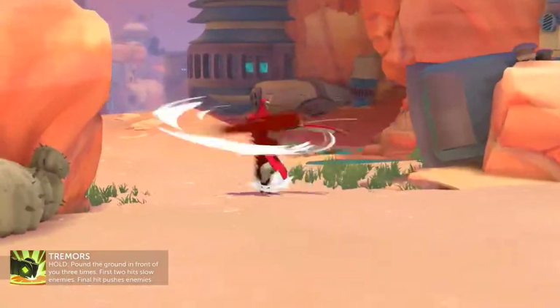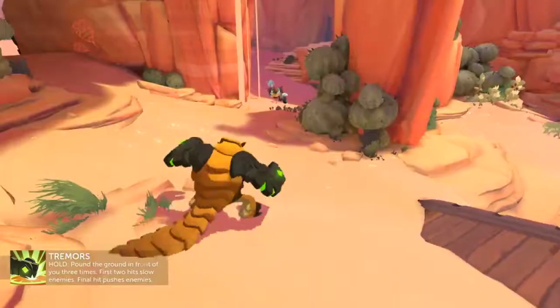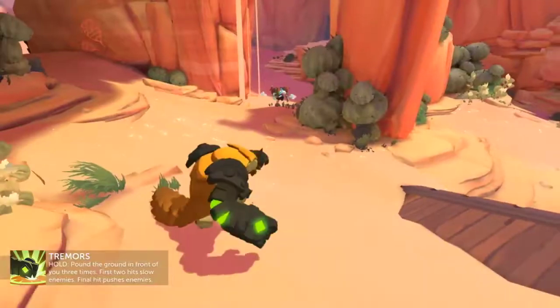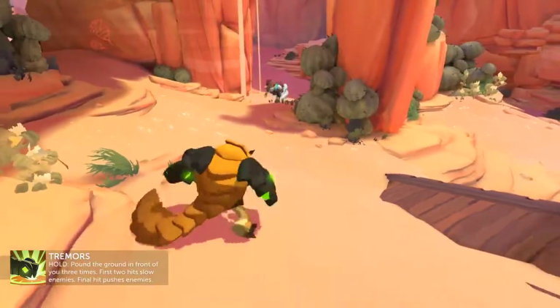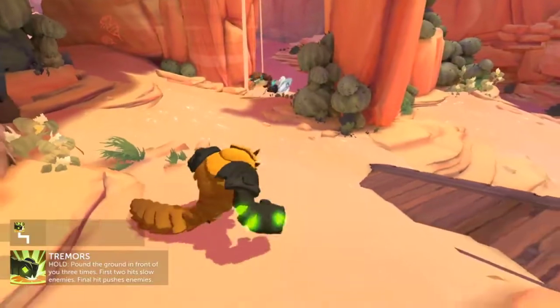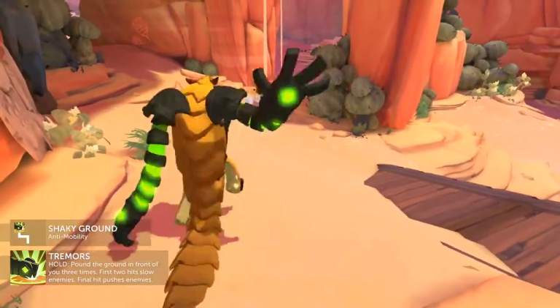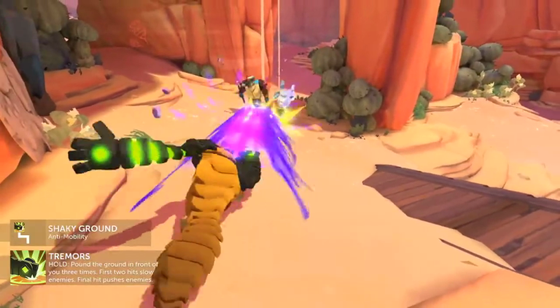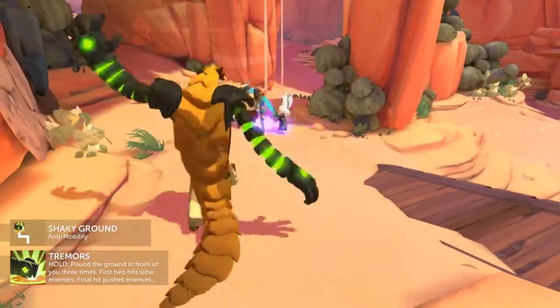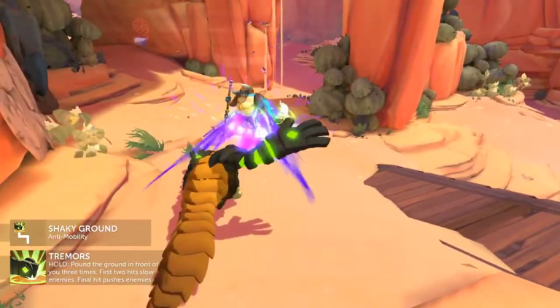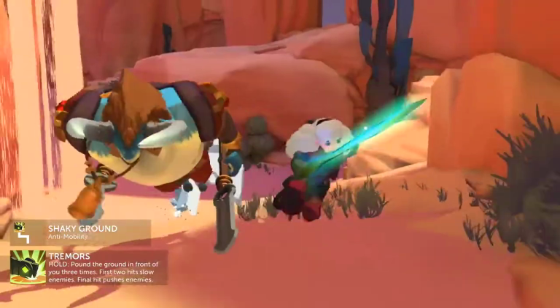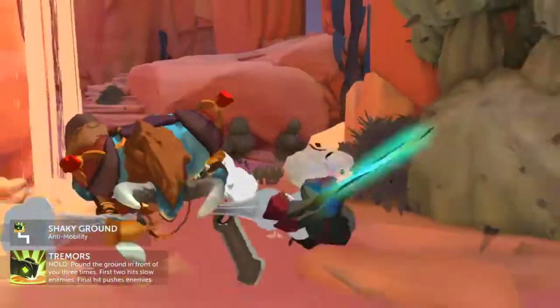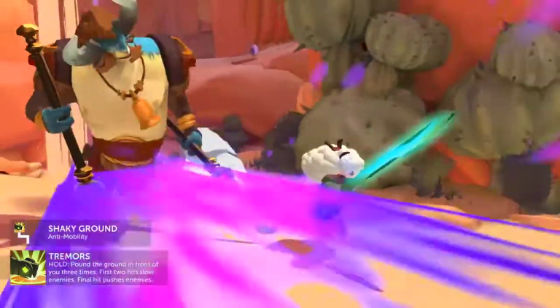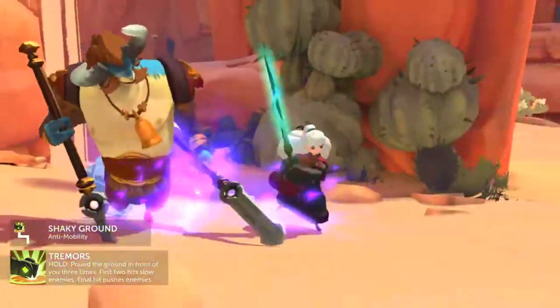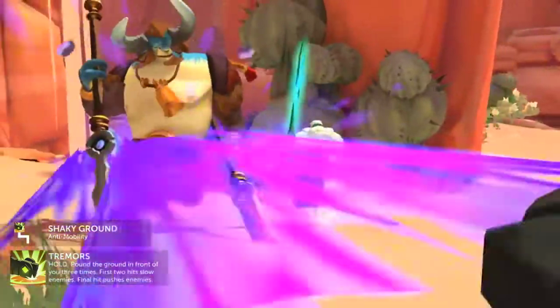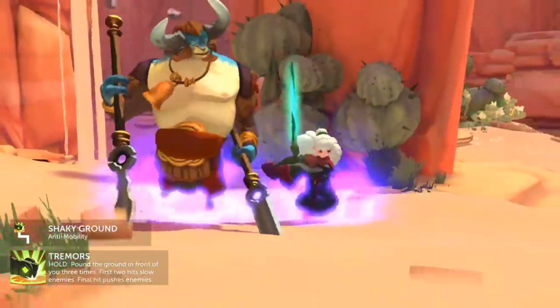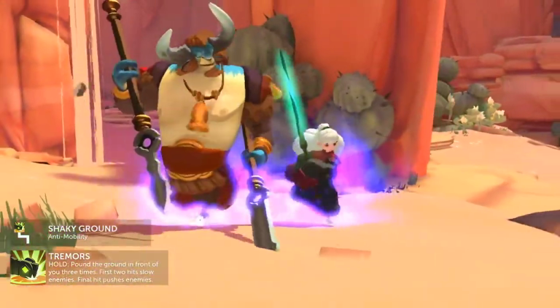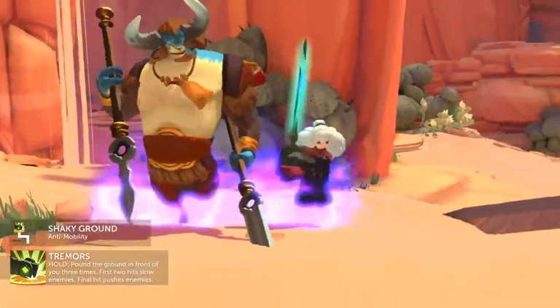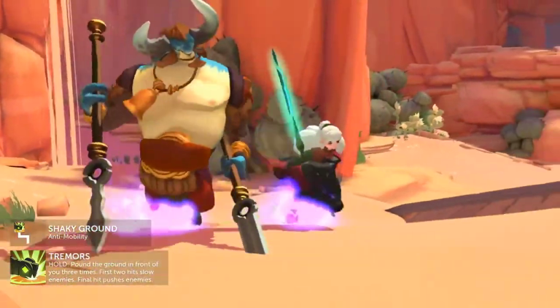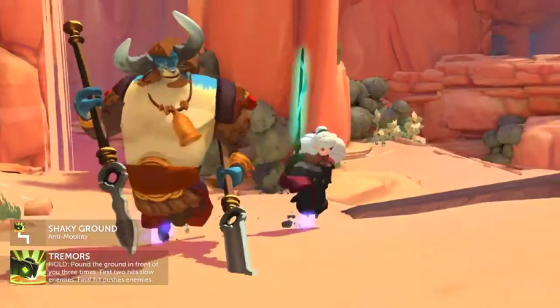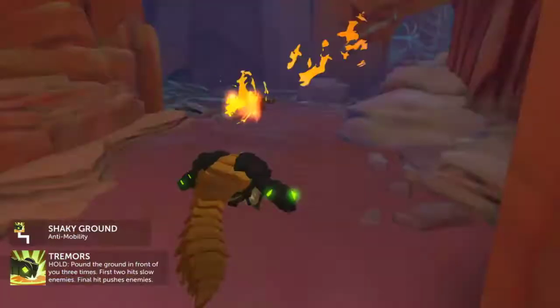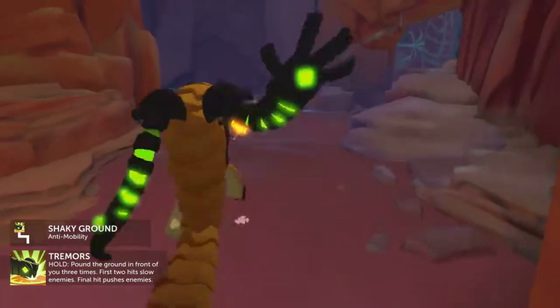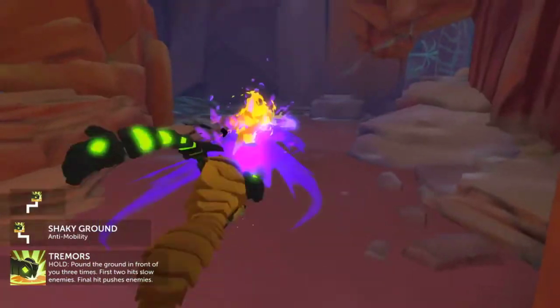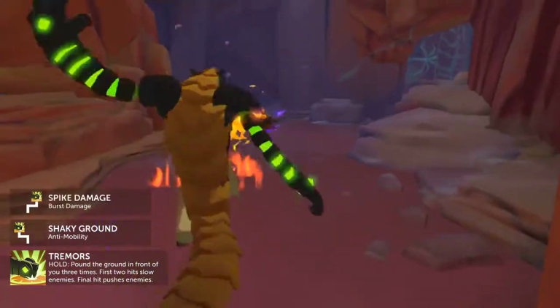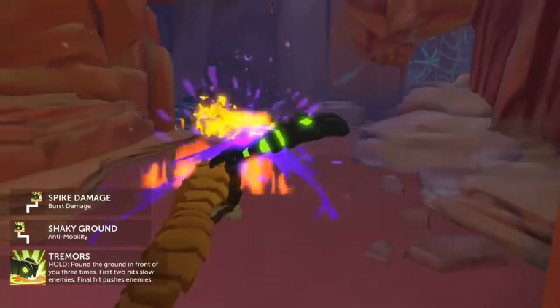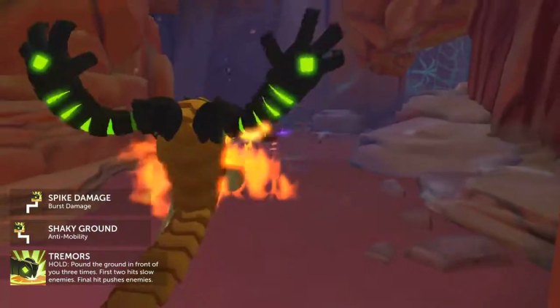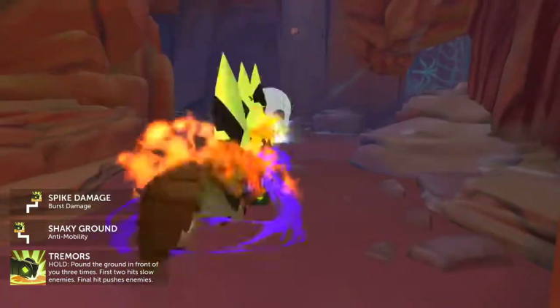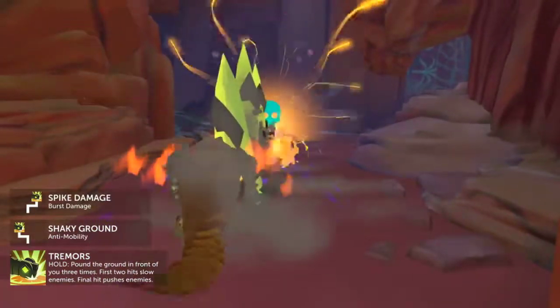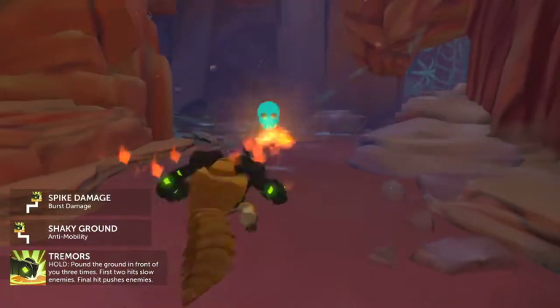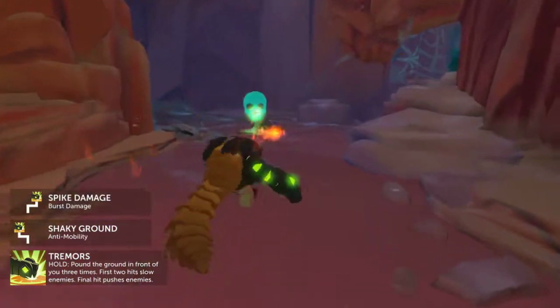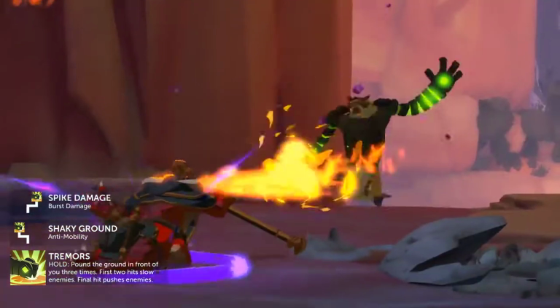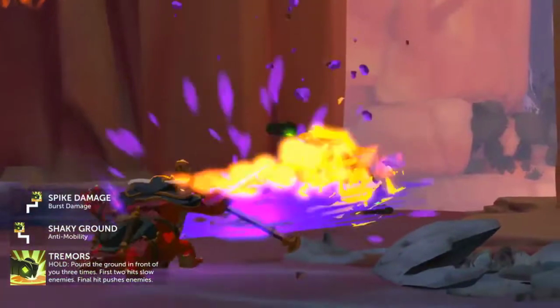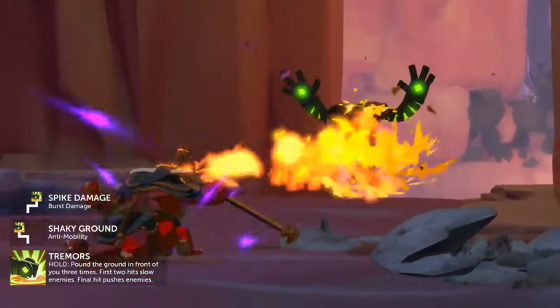Taking Shaky Ground causes the first two hits to inflict major slow. While Spike Damage causes the final spike to deal a burst of additional damage.